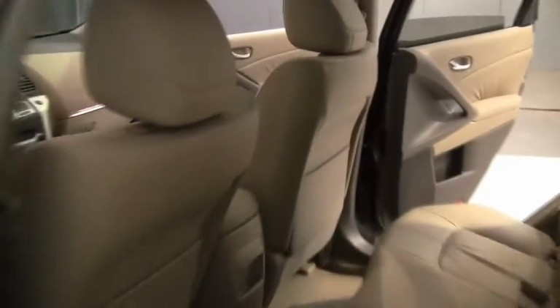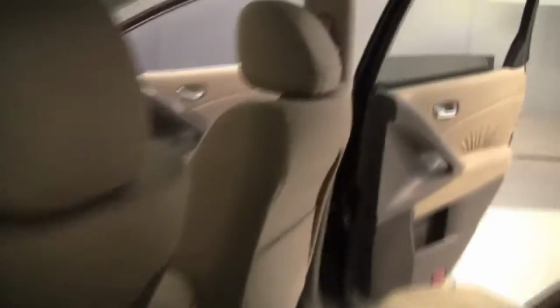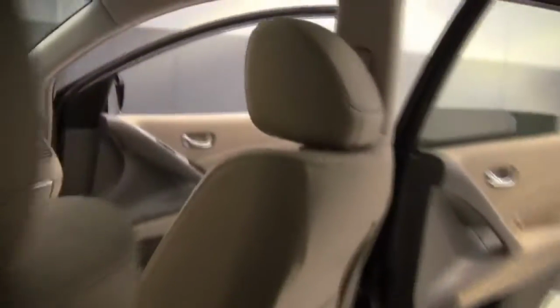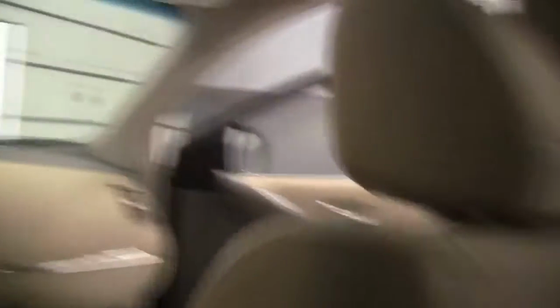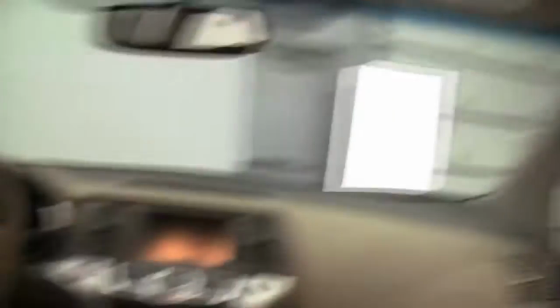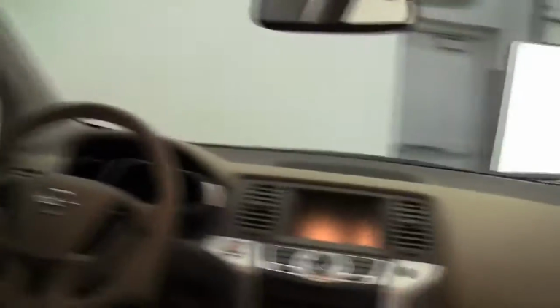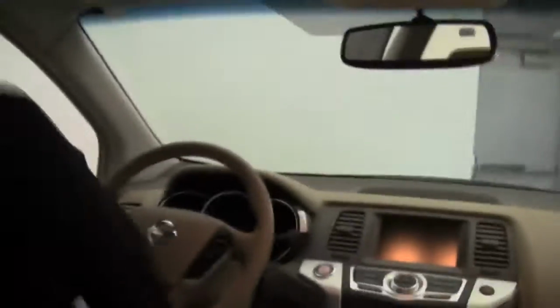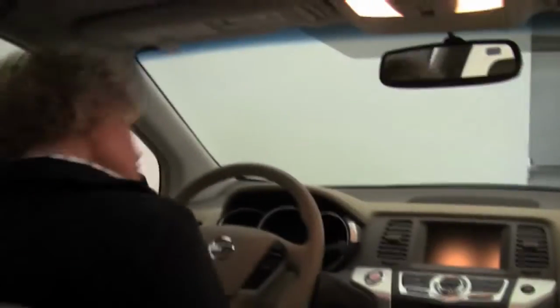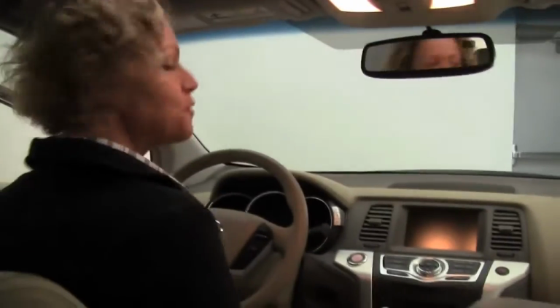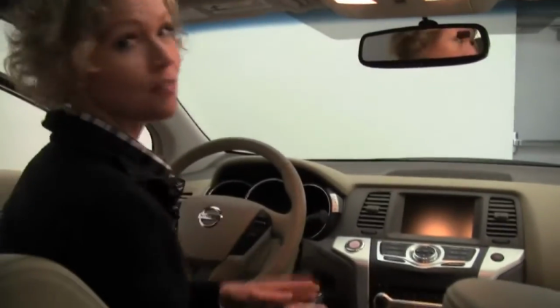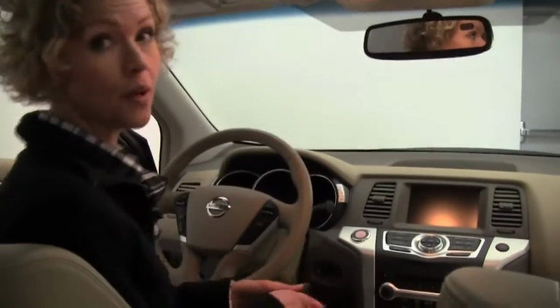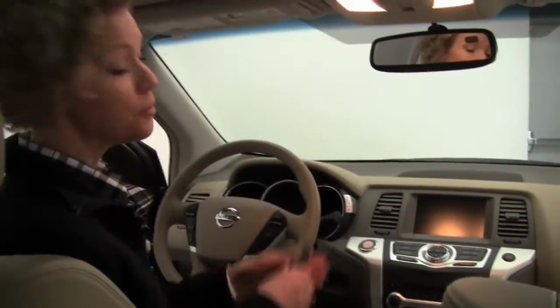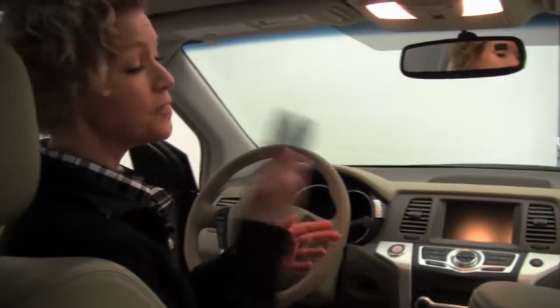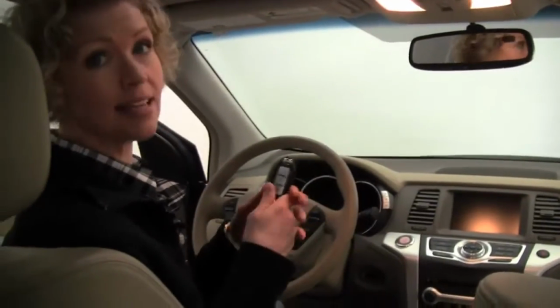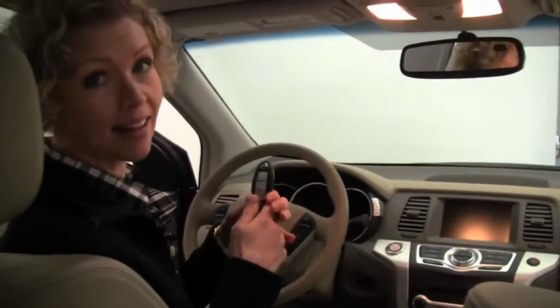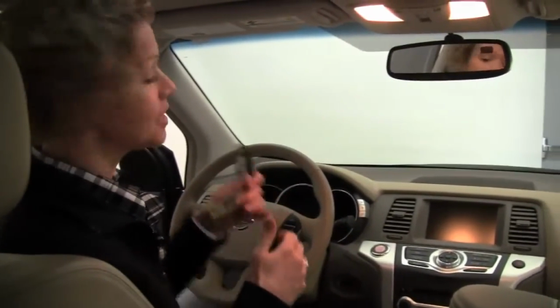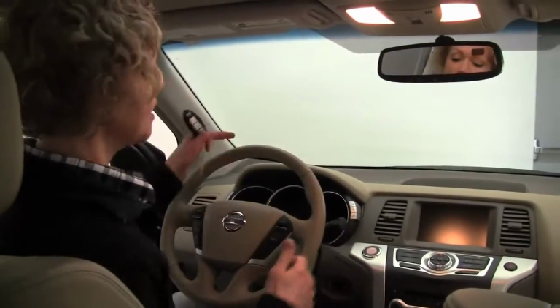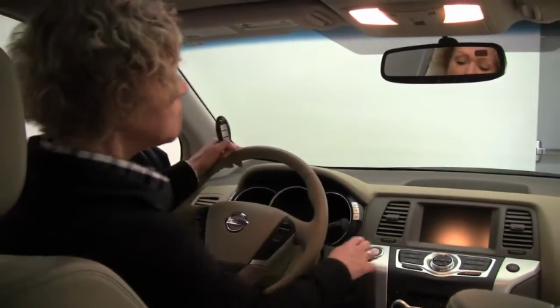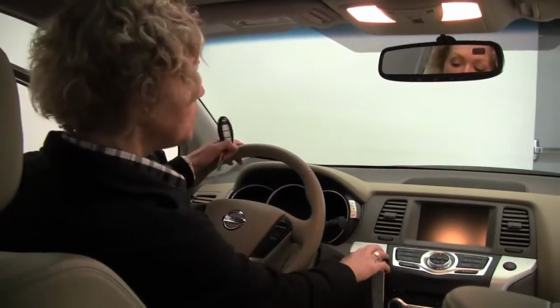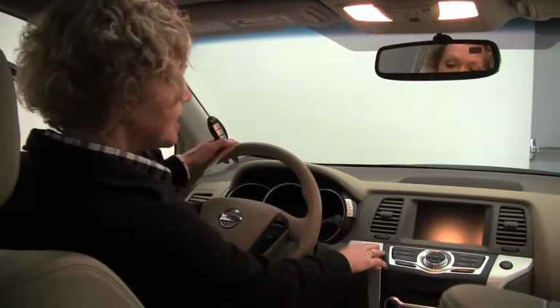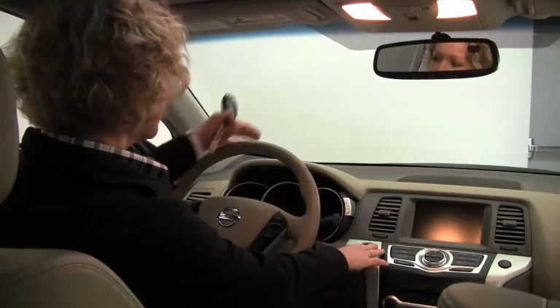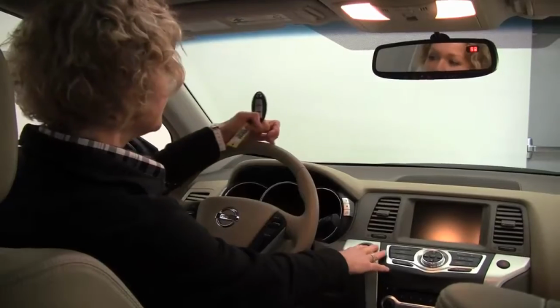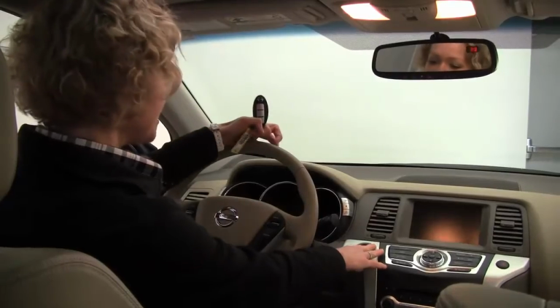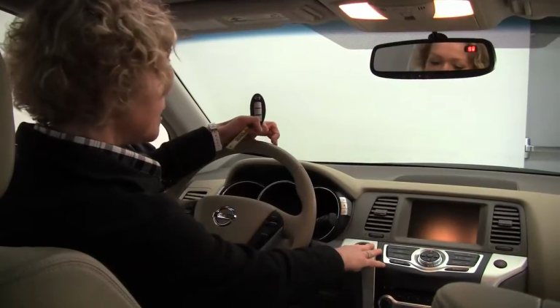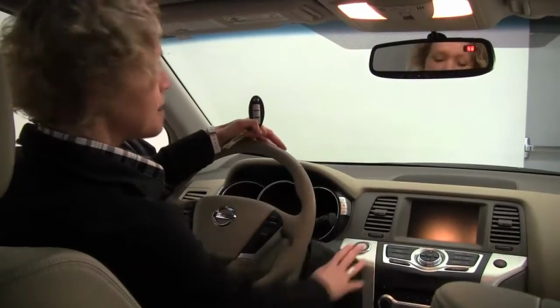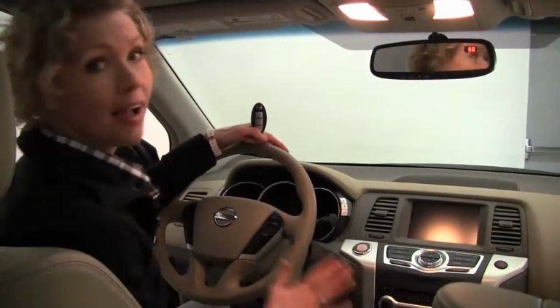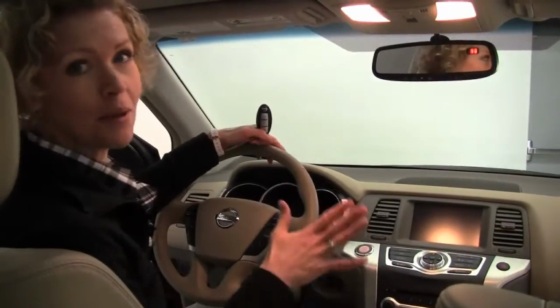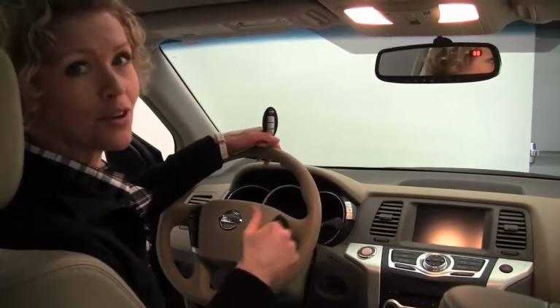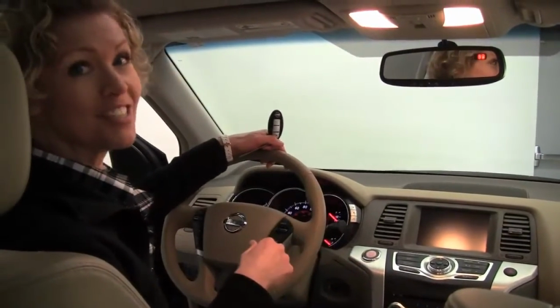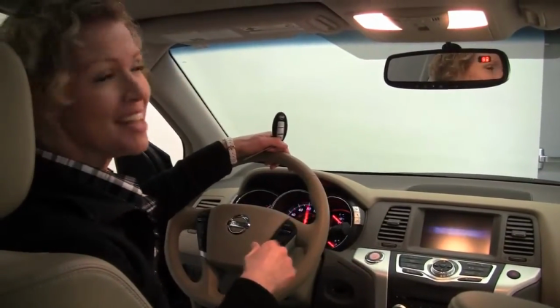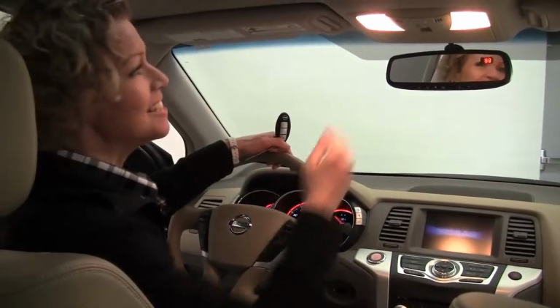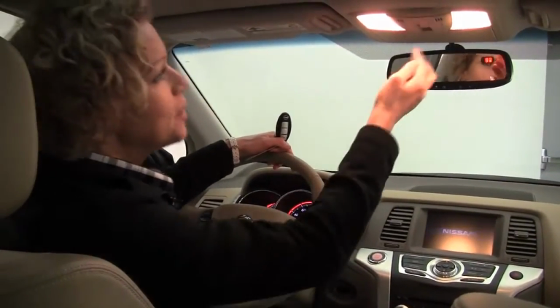Power driver seat. Lumbar support for the driver as well. We revisit the intelligent key — push-button ignition. I can leave that in my pocket or my purse. It's just that easy.